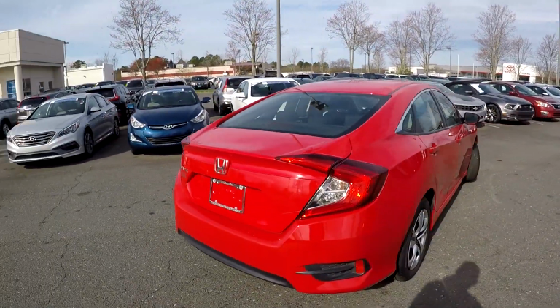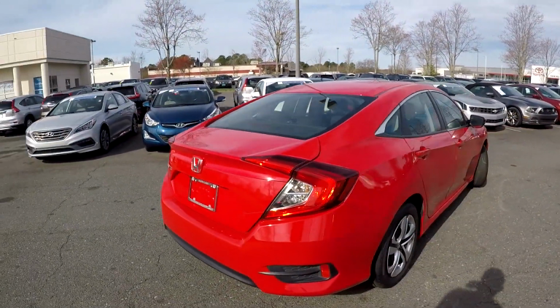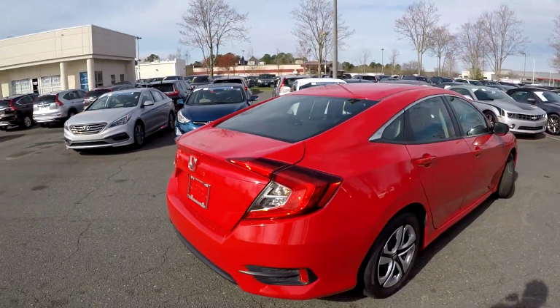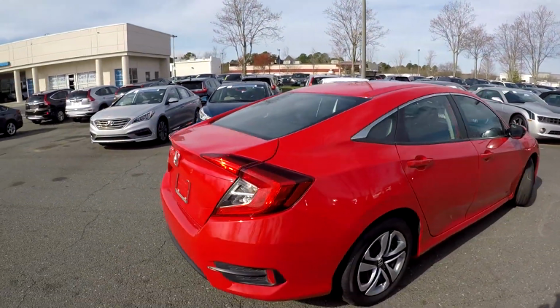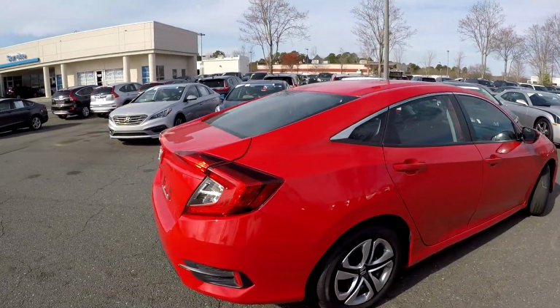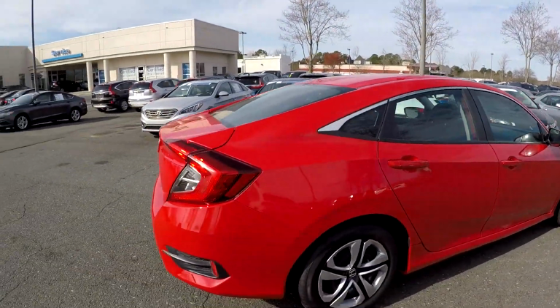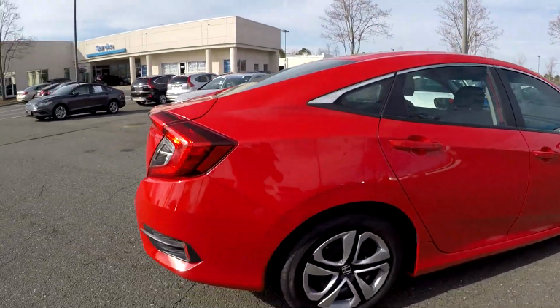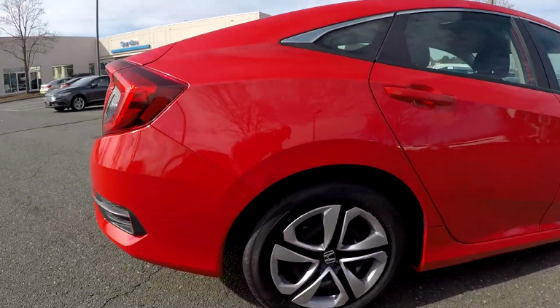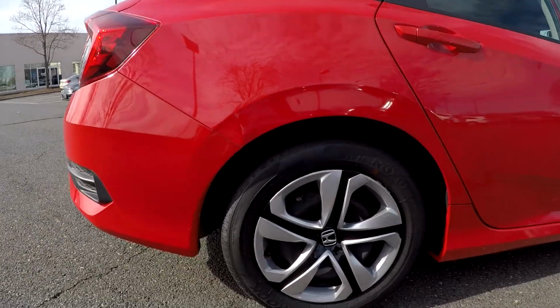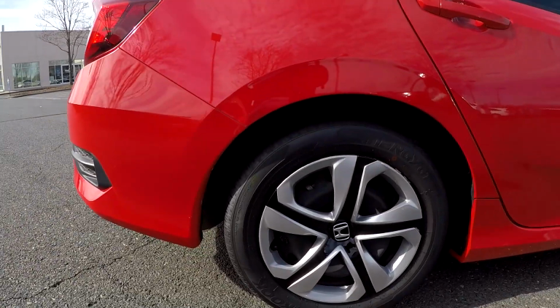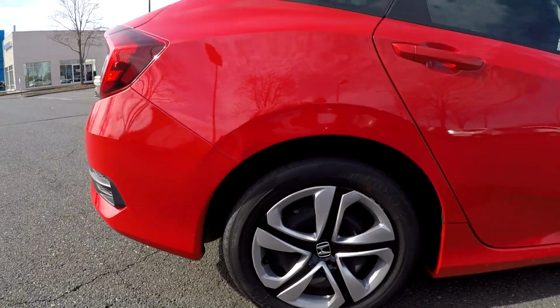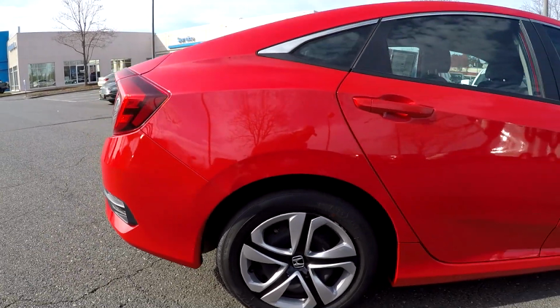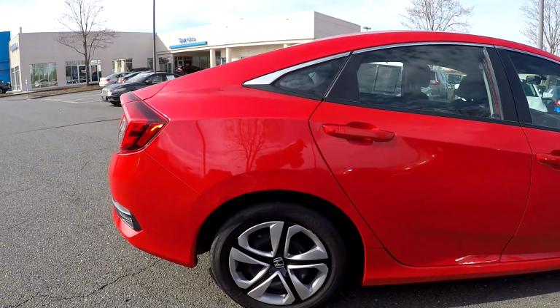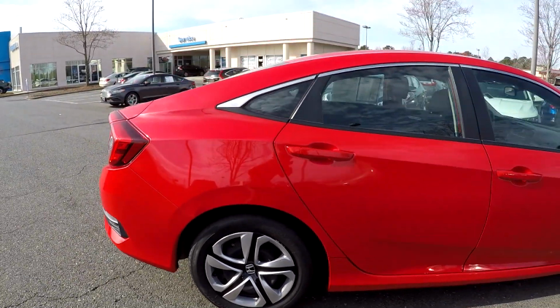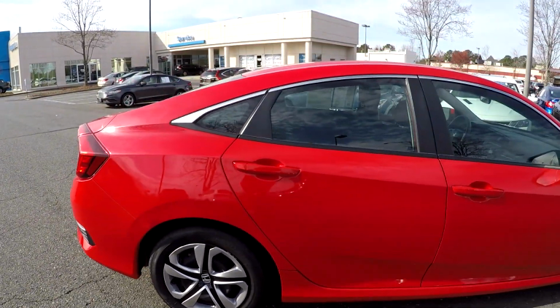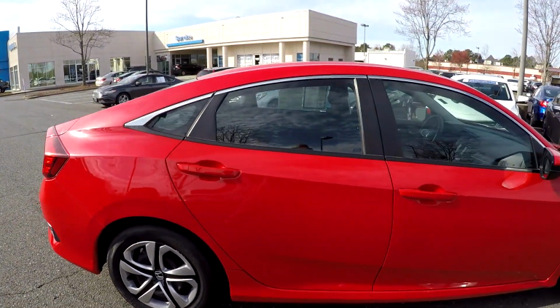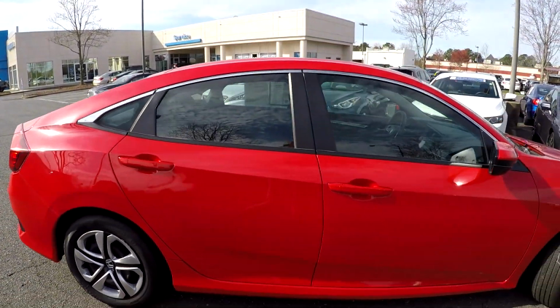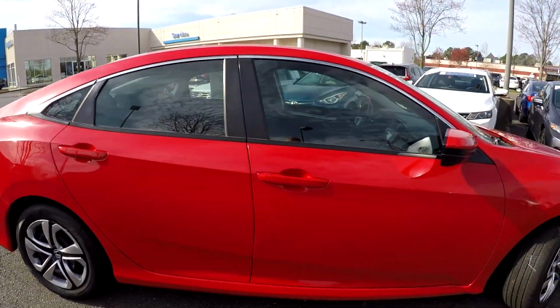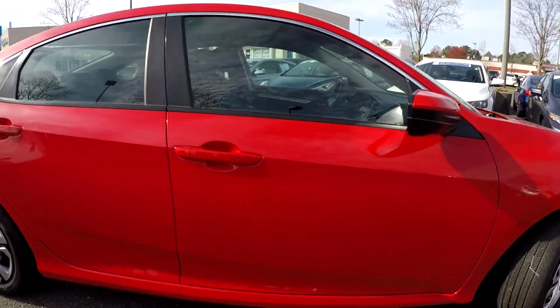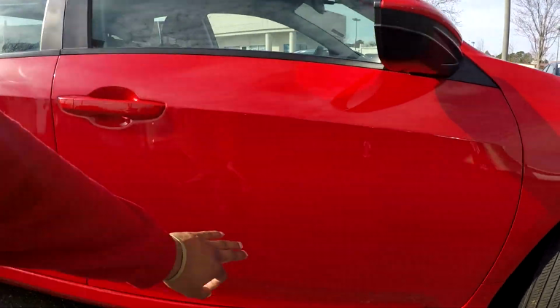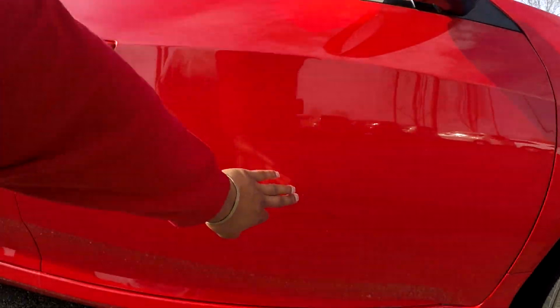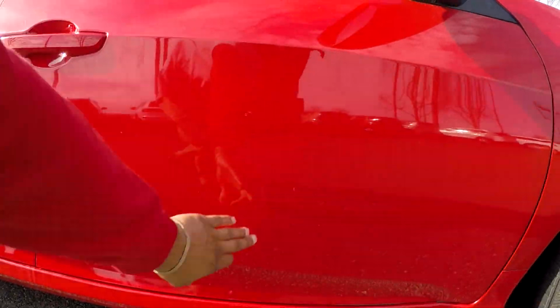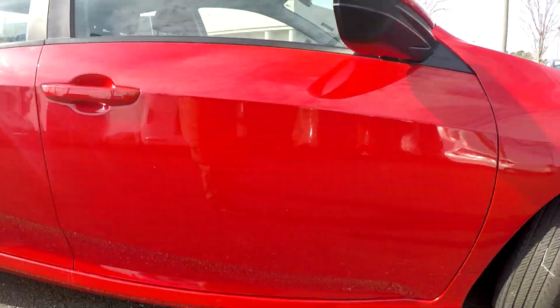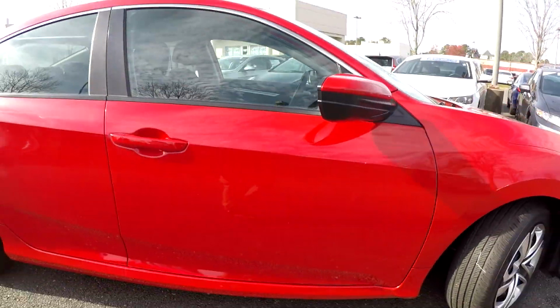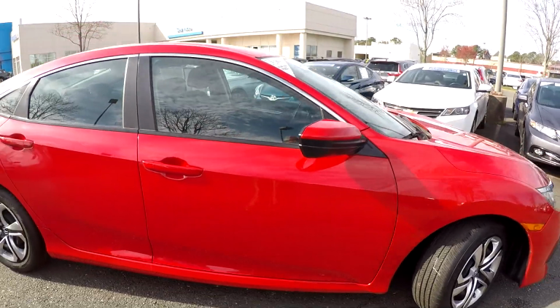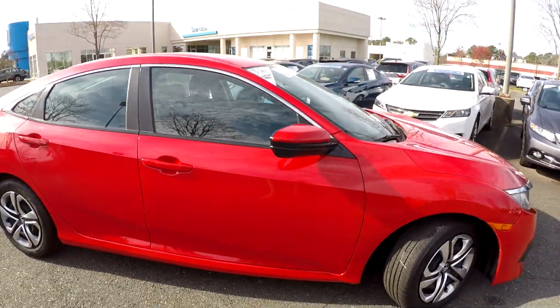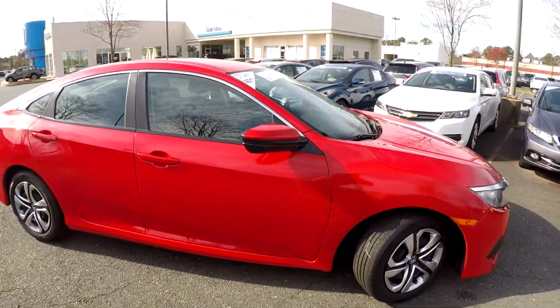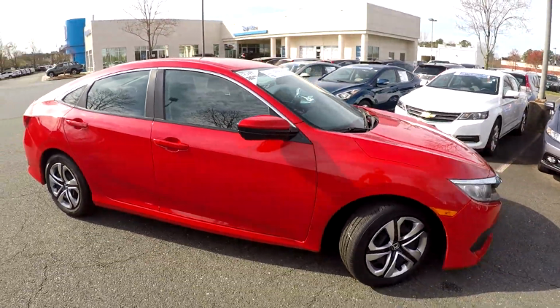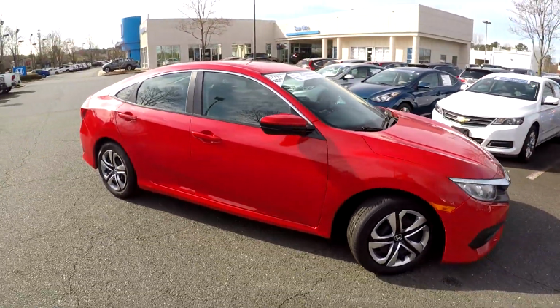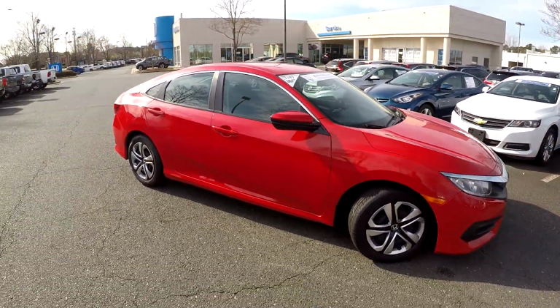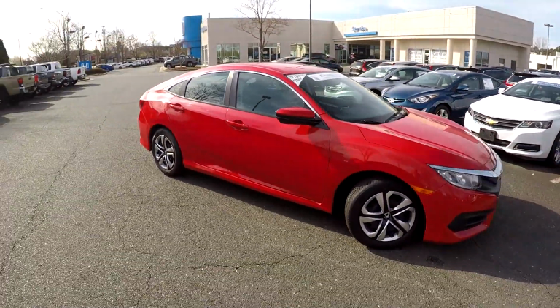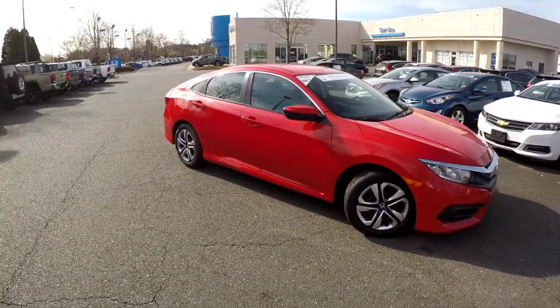A nice clean bumper back here for you. You can check out these nice clean alloy wheels. You might see one small scratch or two over here, but nothing major at all. I'm just going to back out now and go check out your interior.